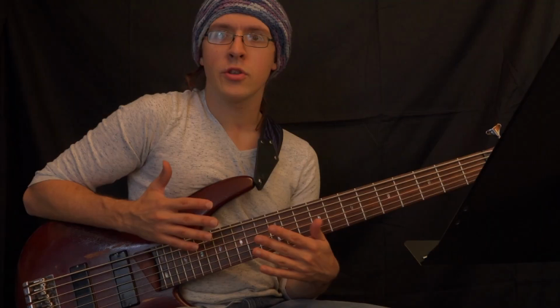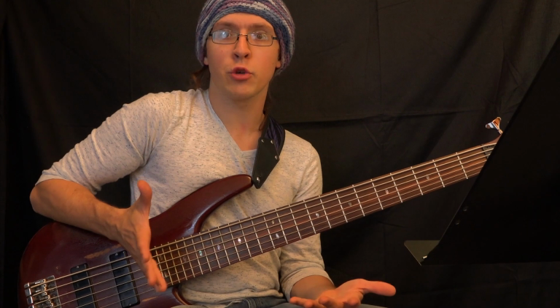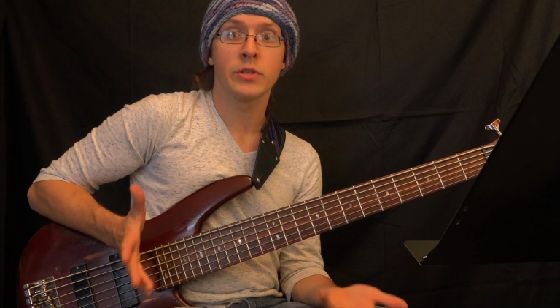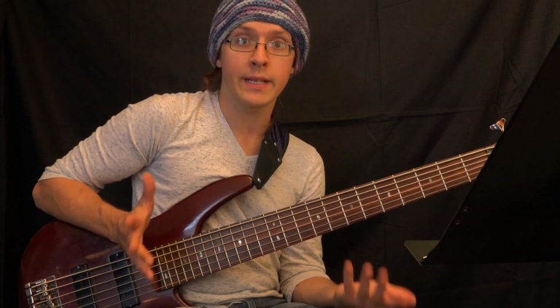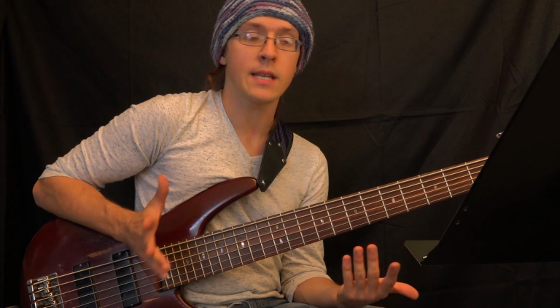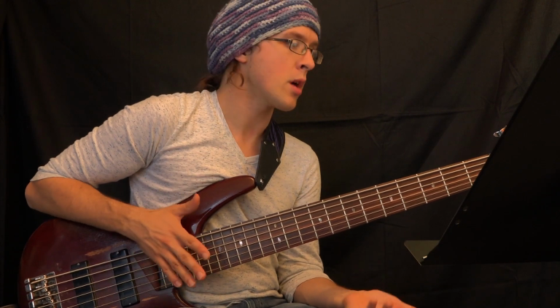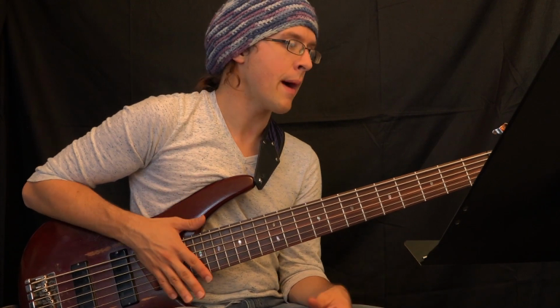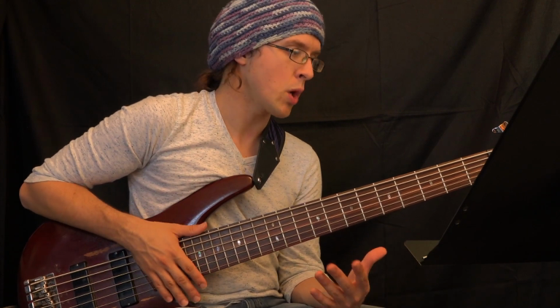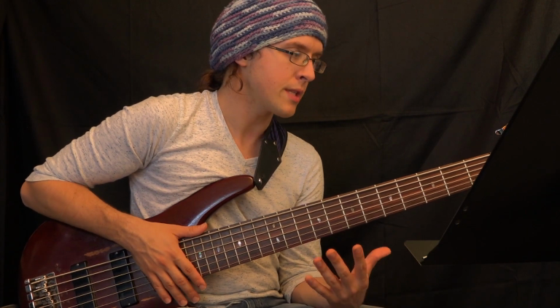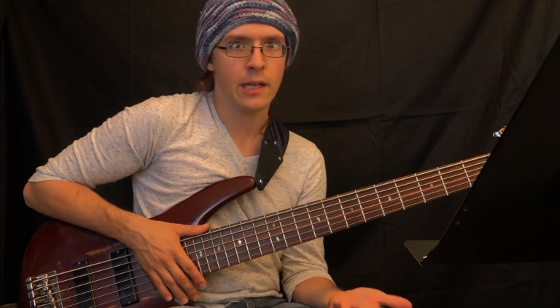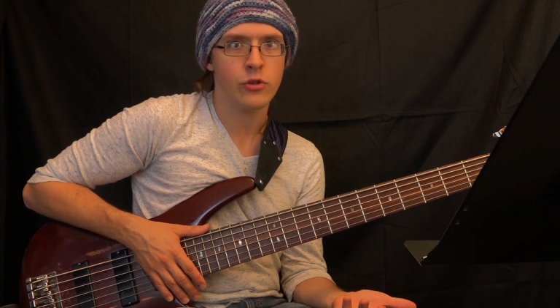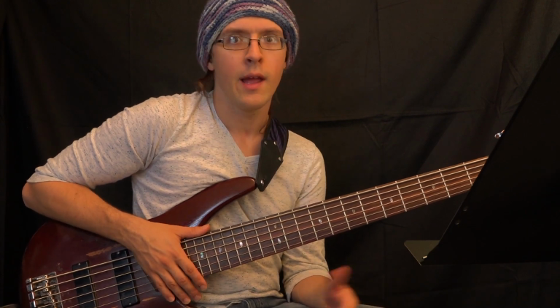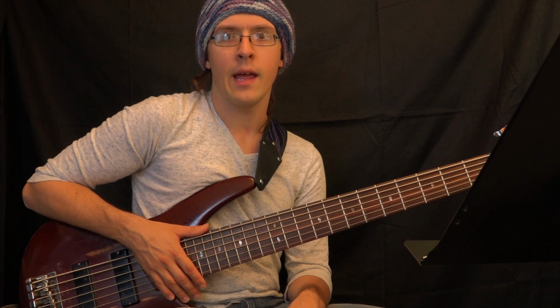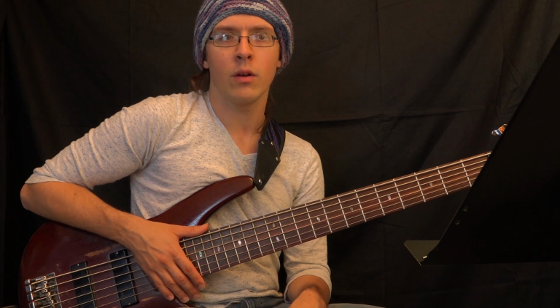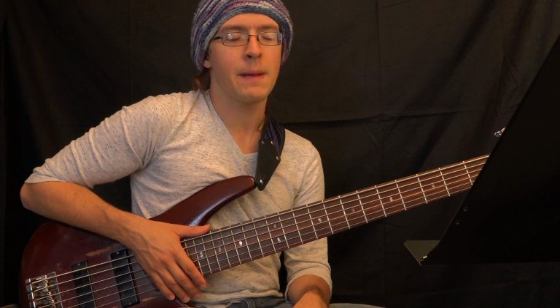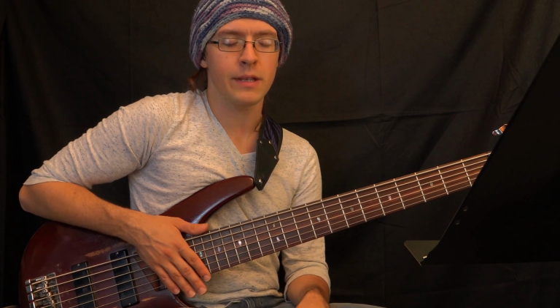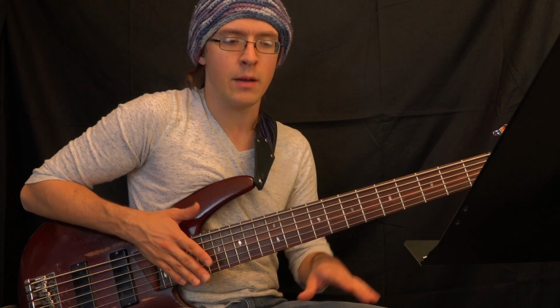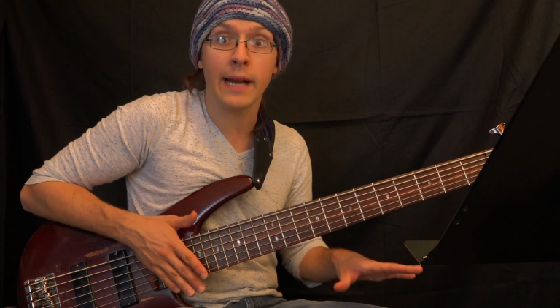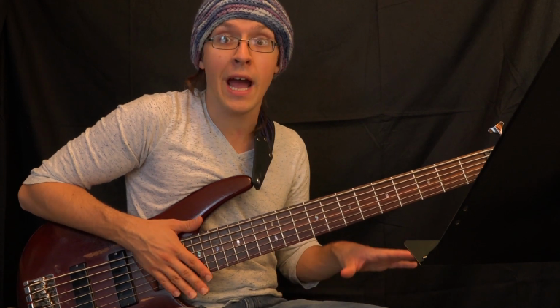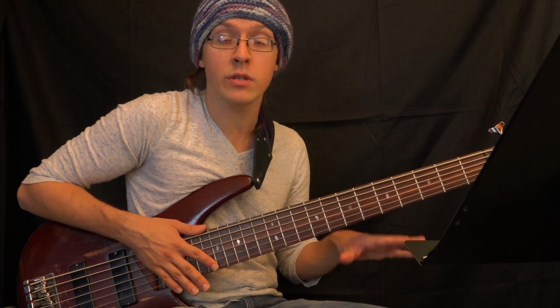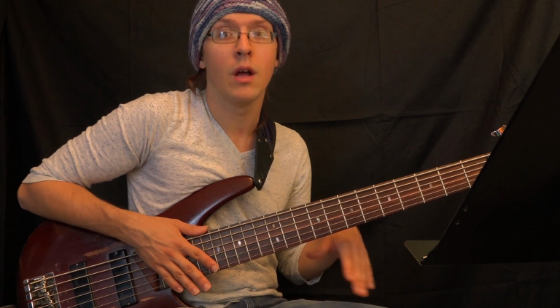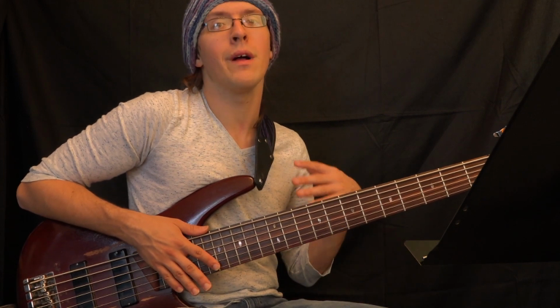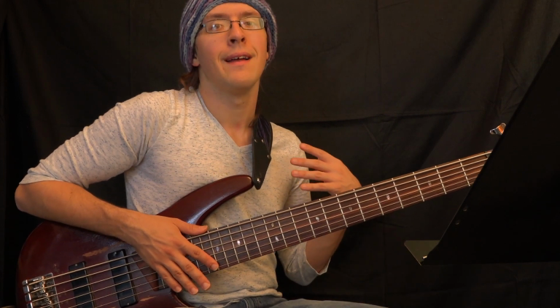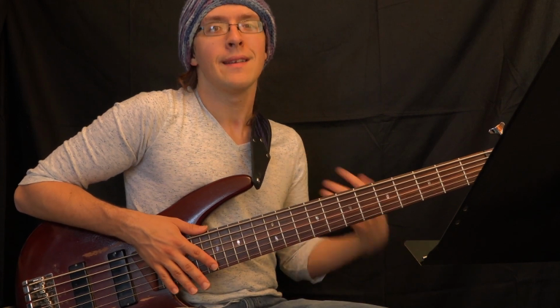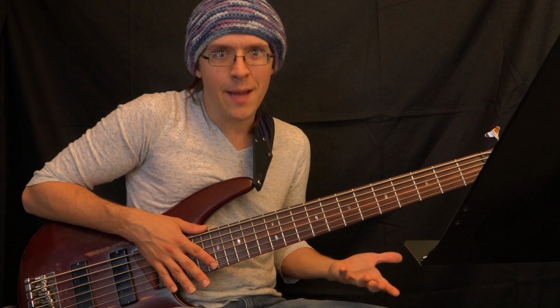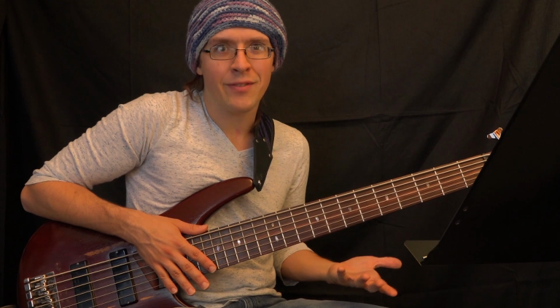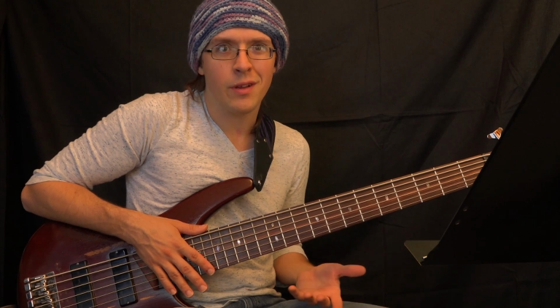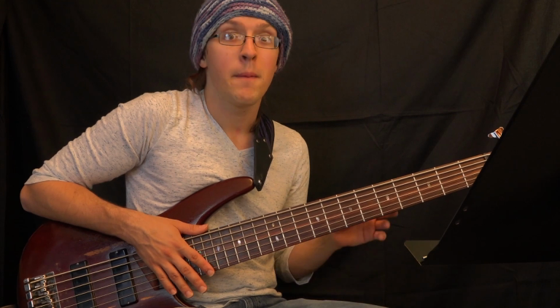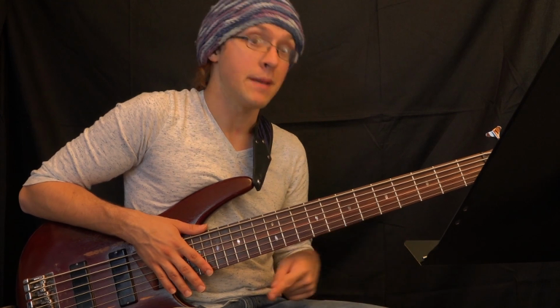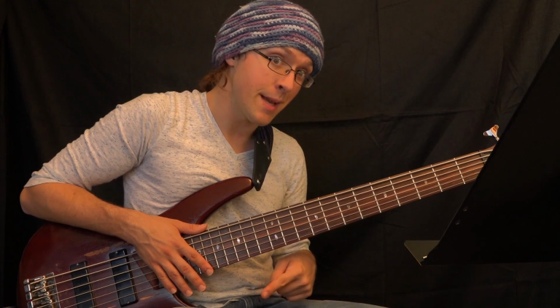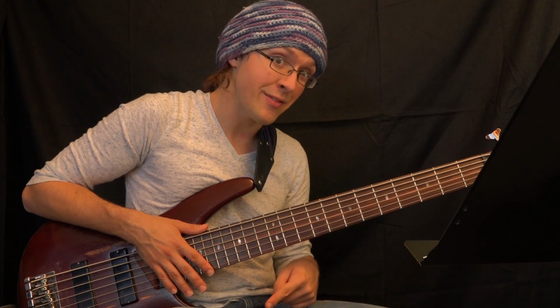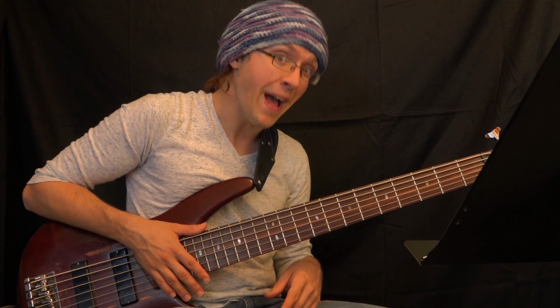The next group of music learning techniques I want to talk about is called speed expansion. A lot of people really tend to say when you practice you have to go slow. Well, sometimes you have to go slow, but sometimes you have to go fast.